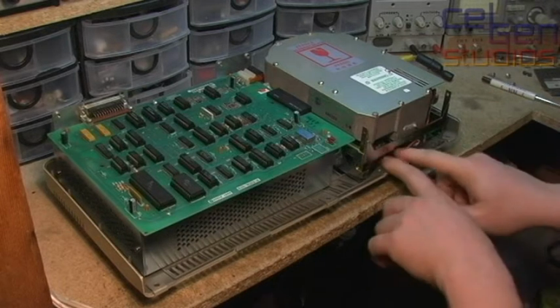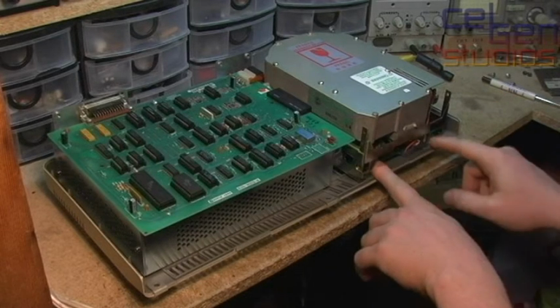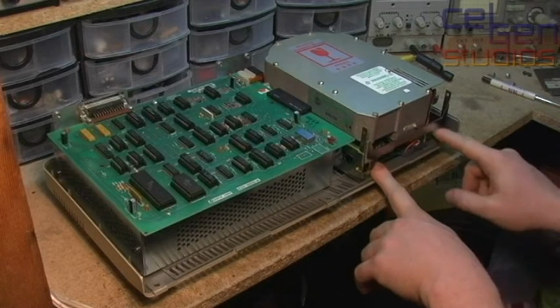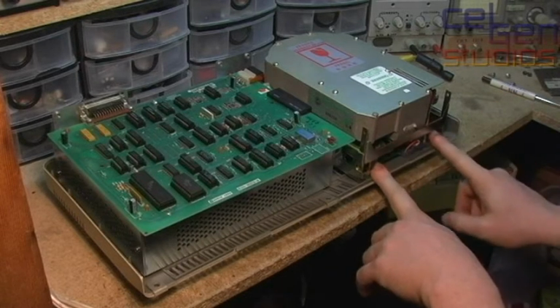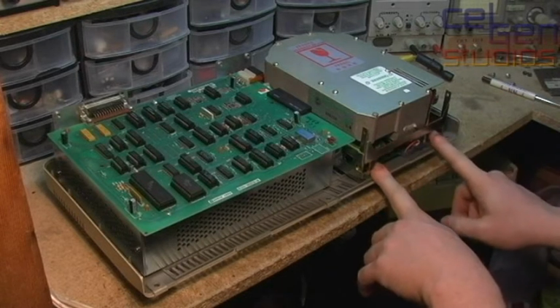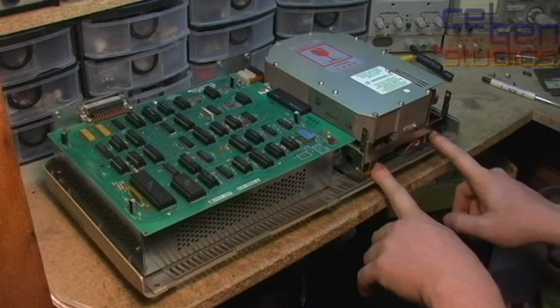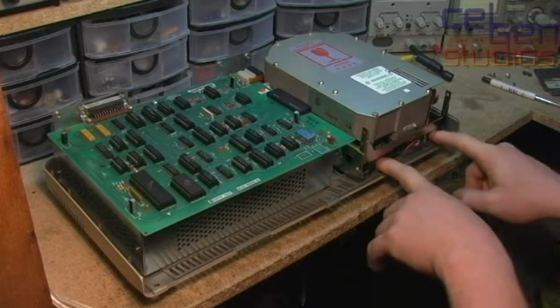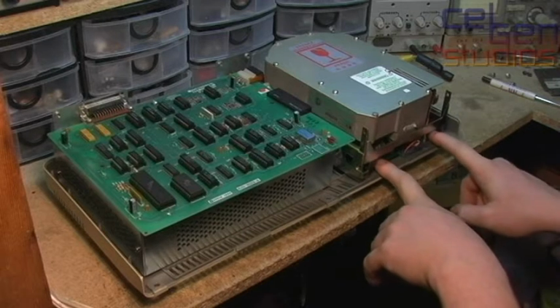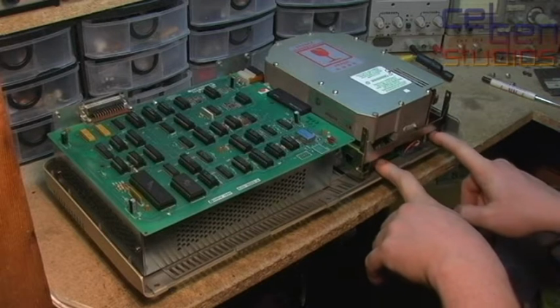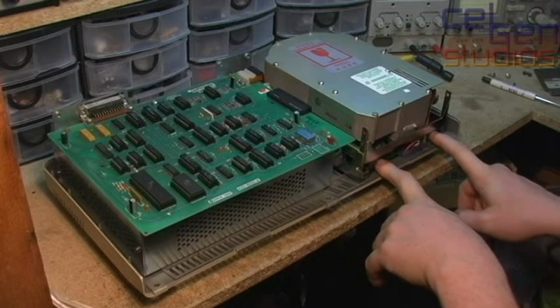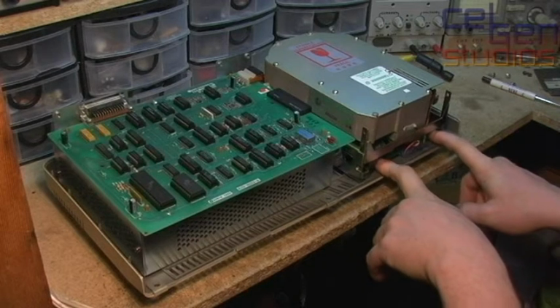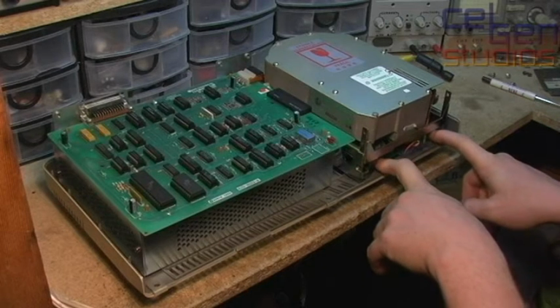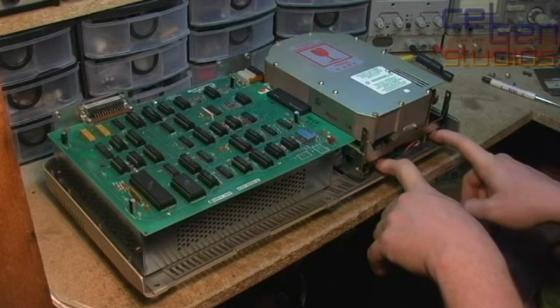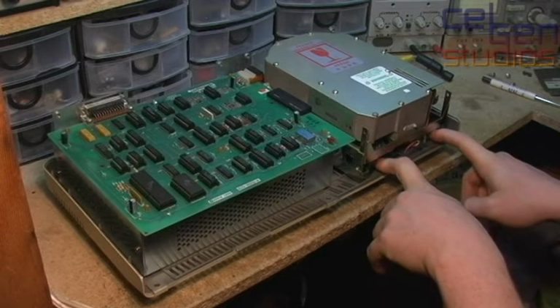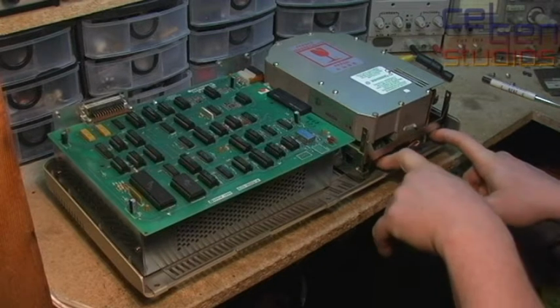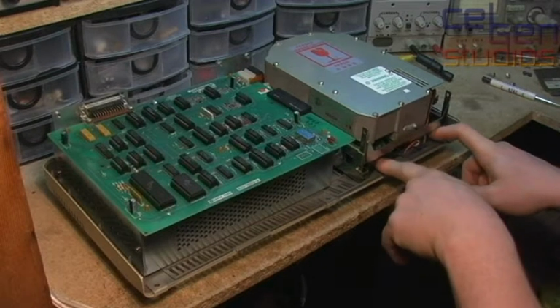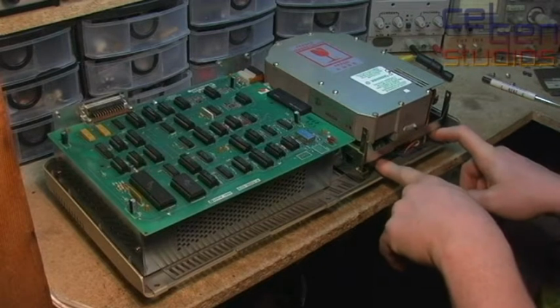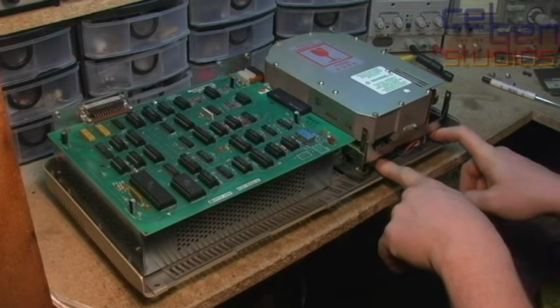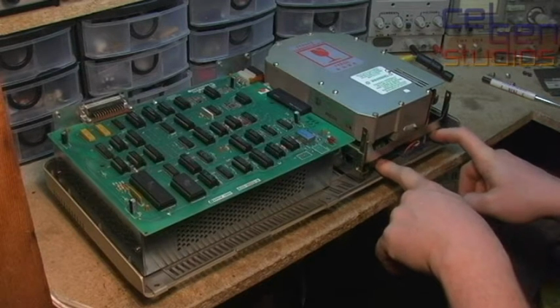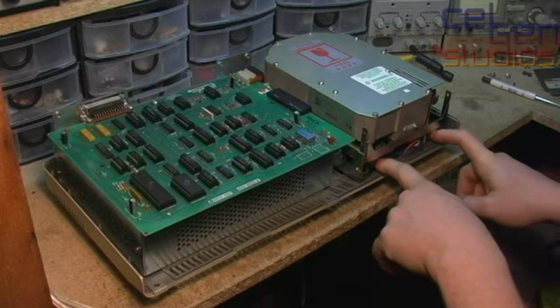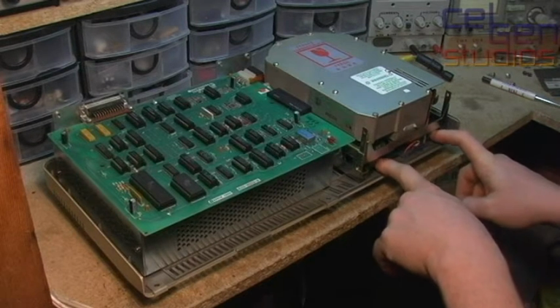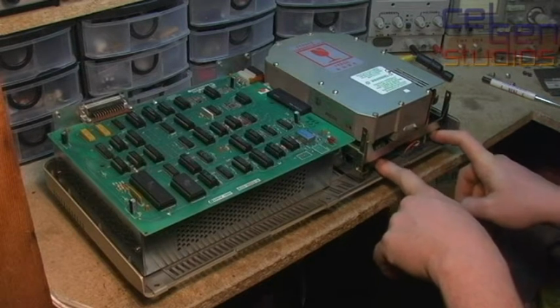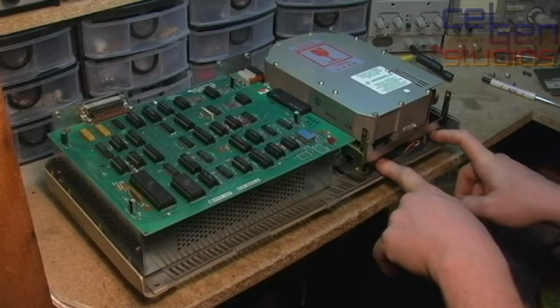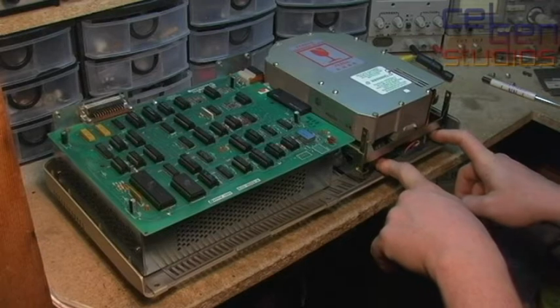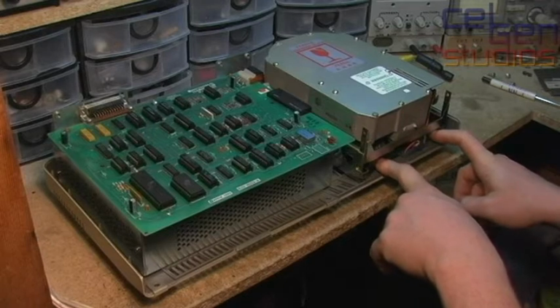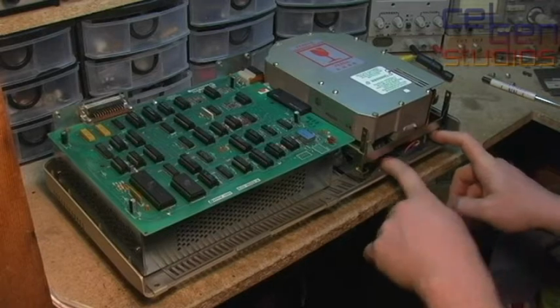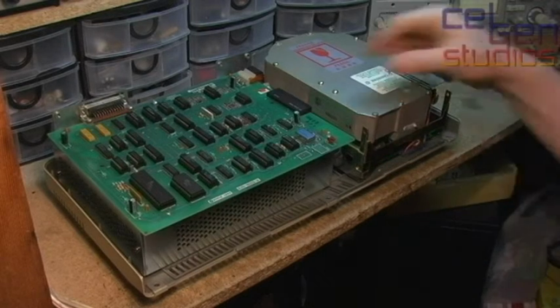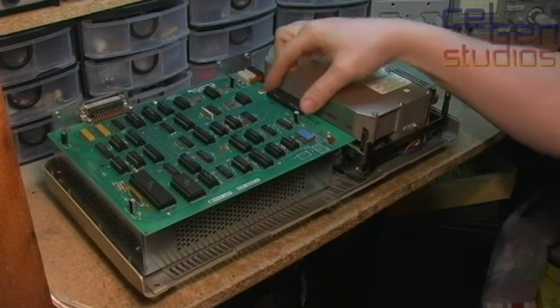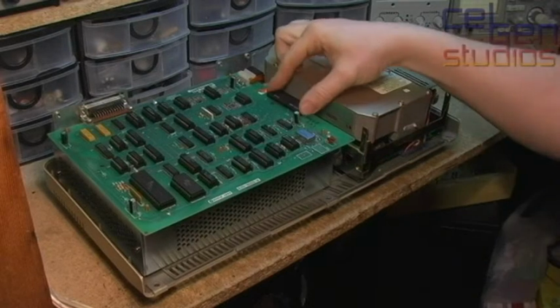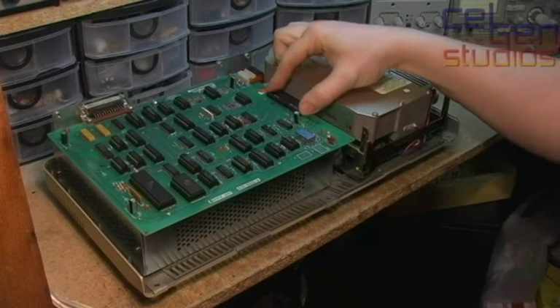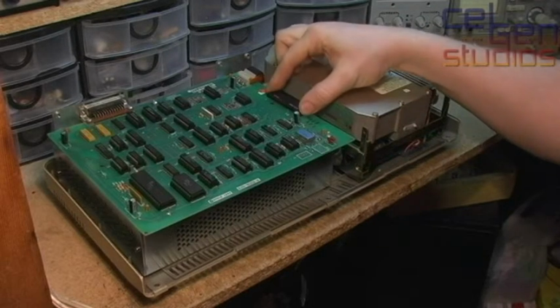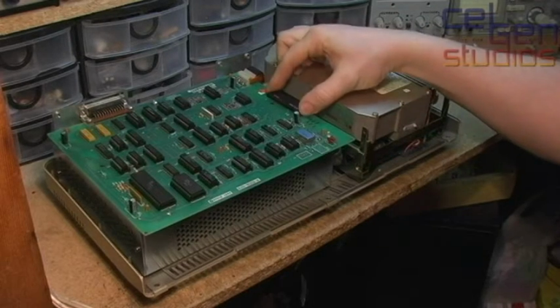The circuit board underneath, however, is not made by Seagate. It was actually redesigned by Apple, and interfaces the entire drive directly using this connector right here.